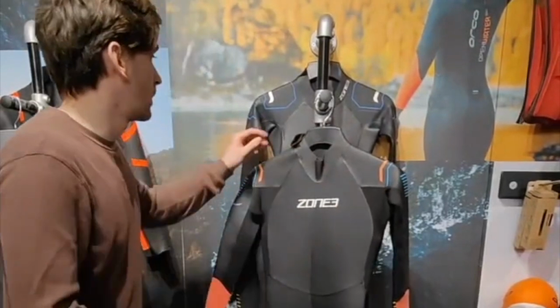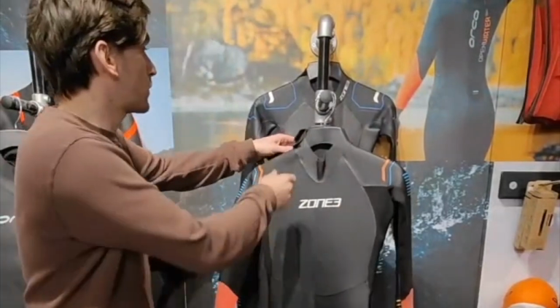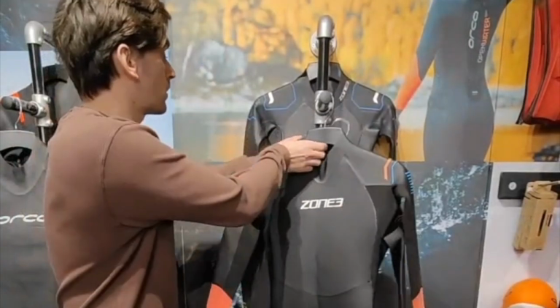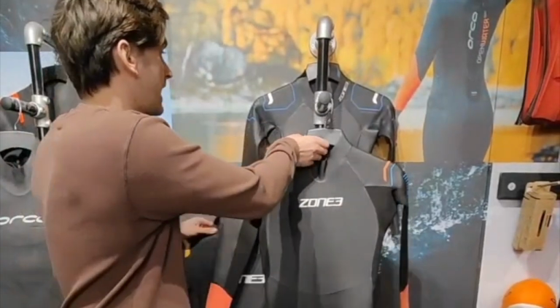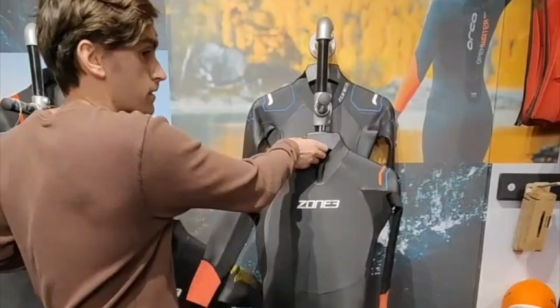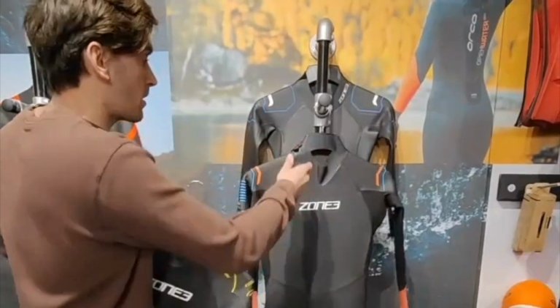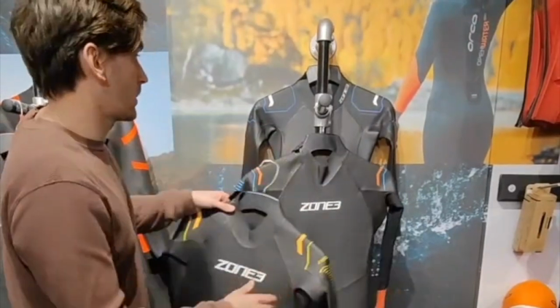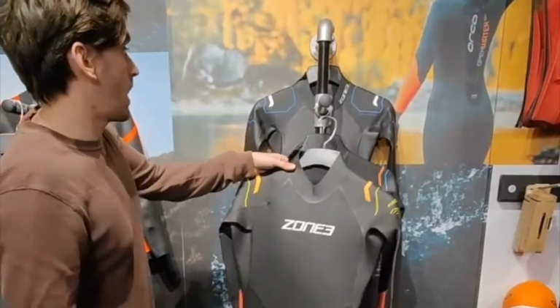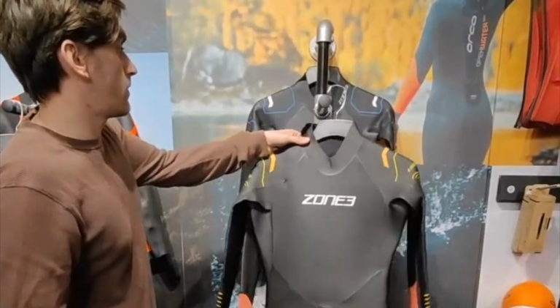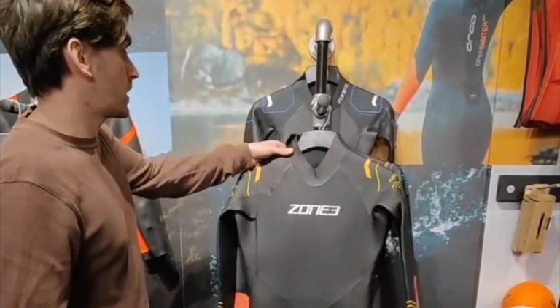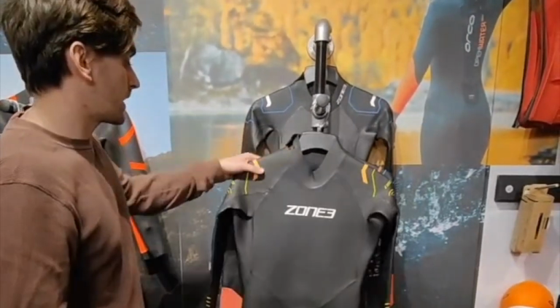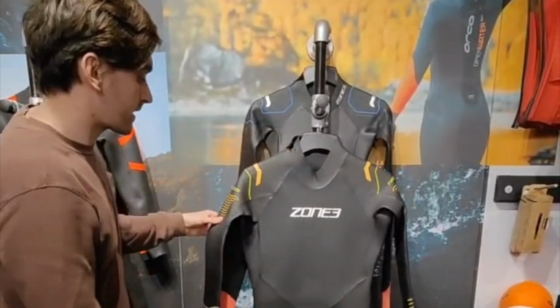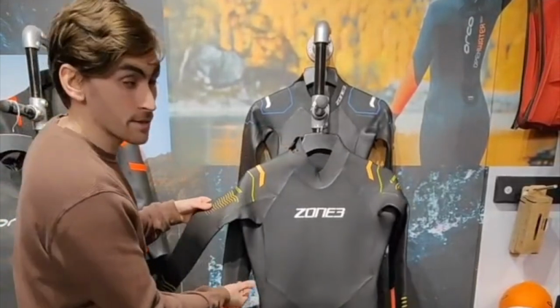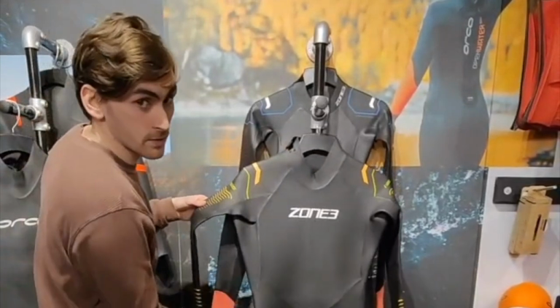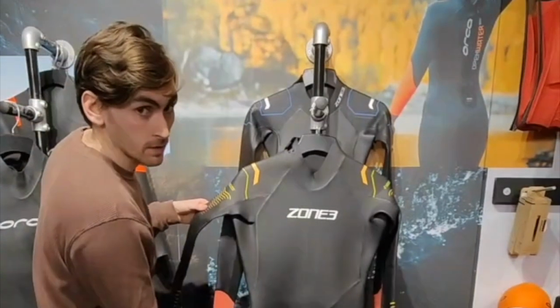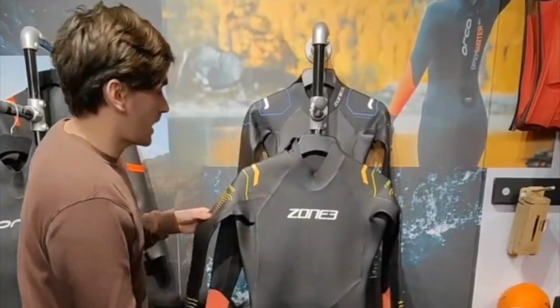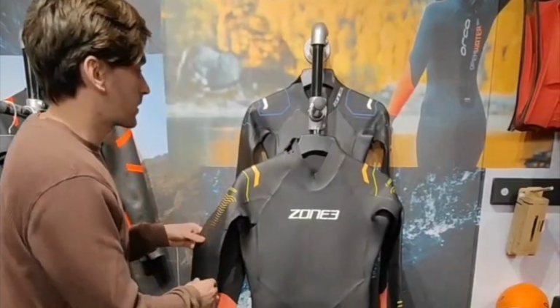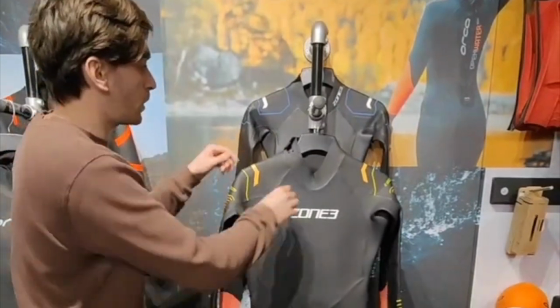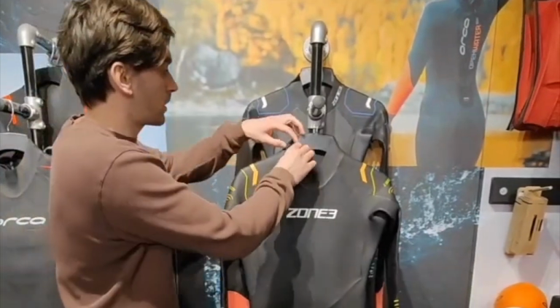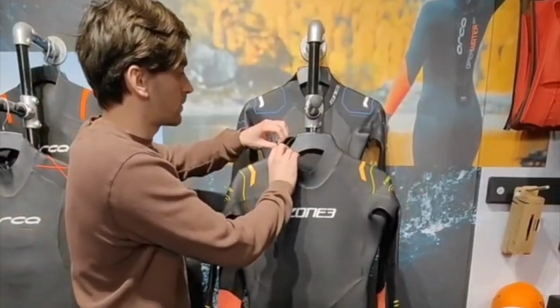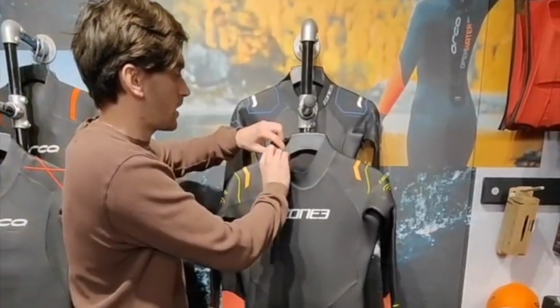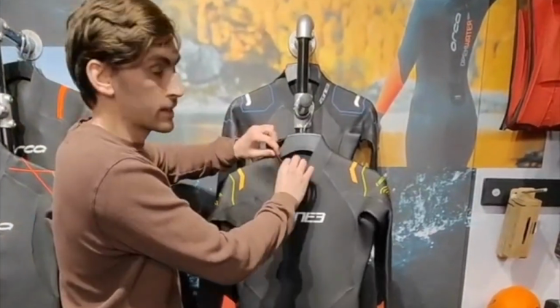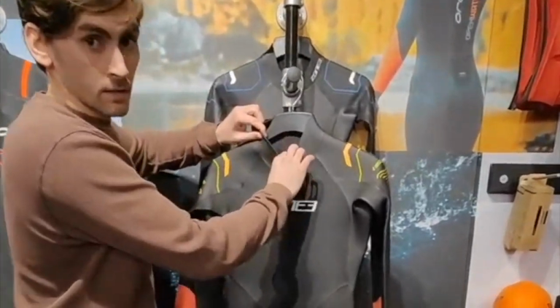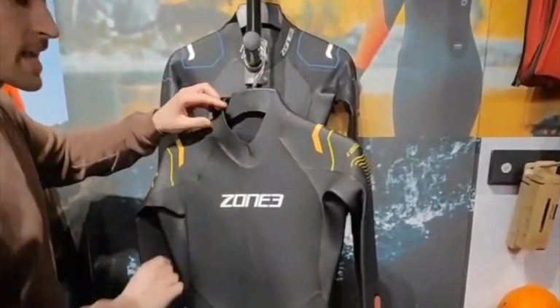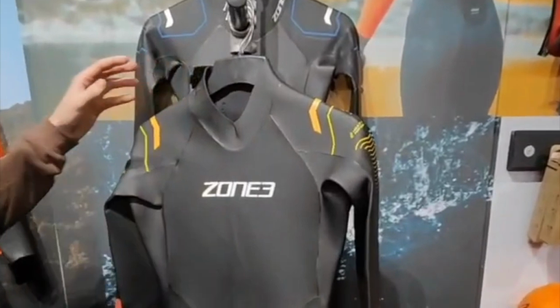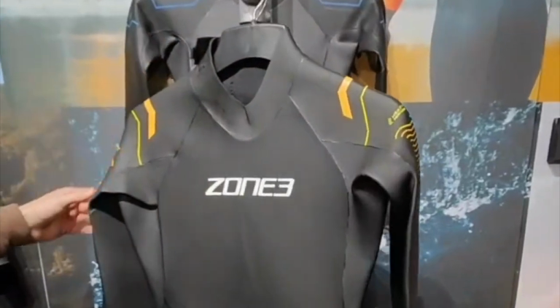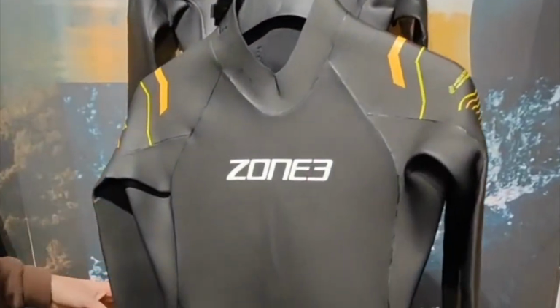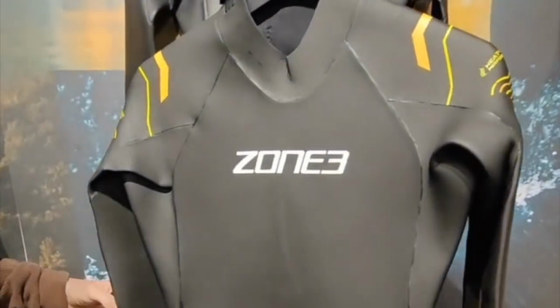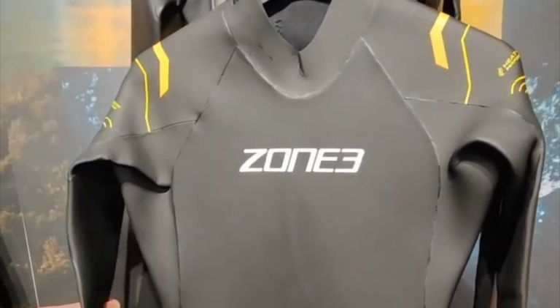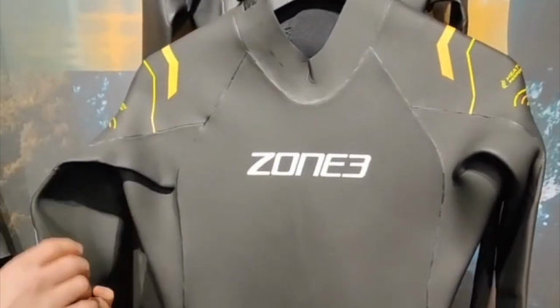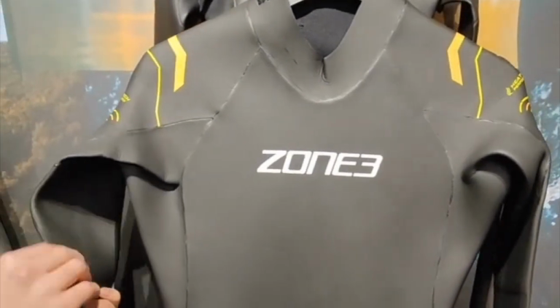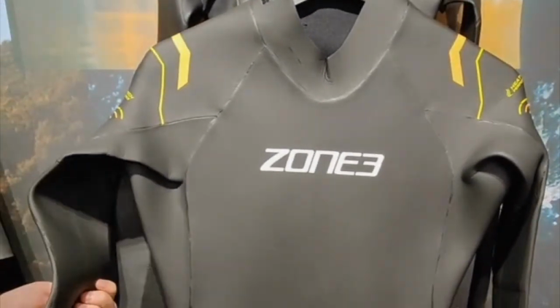We've also got the Aspect Thermal variant, which is a slightly thicker suit. It's got a polypro lining for extra thermal properties and GBS seams.